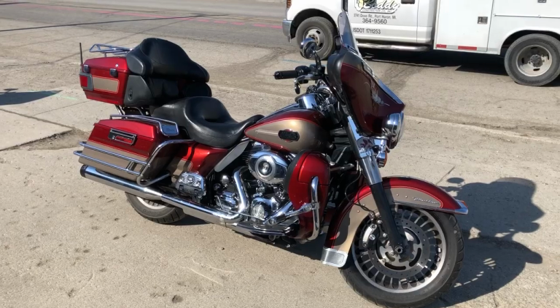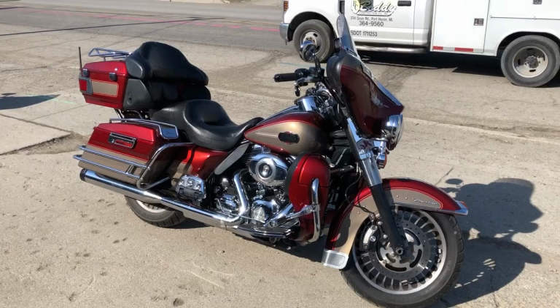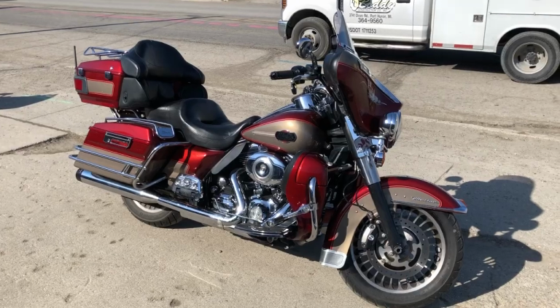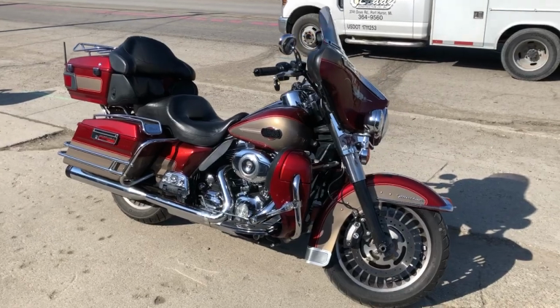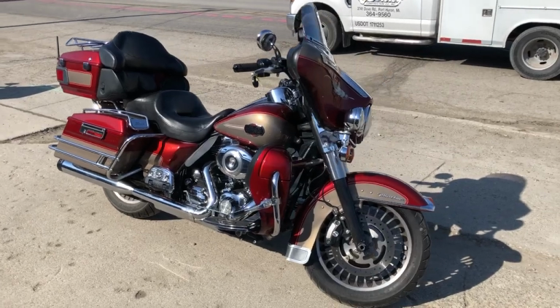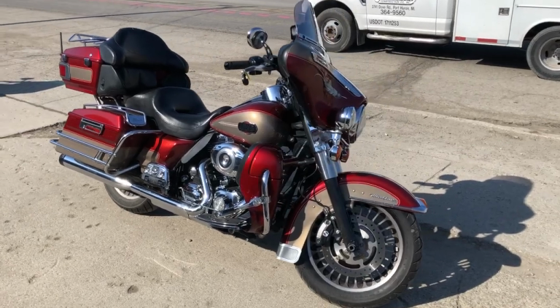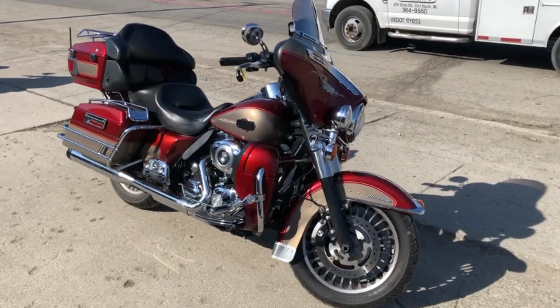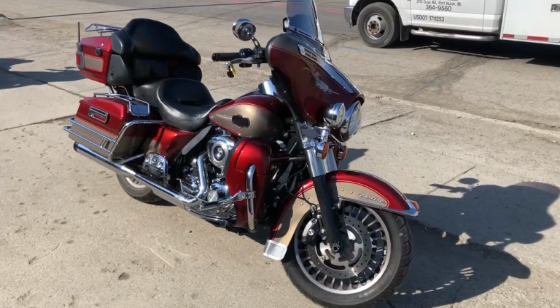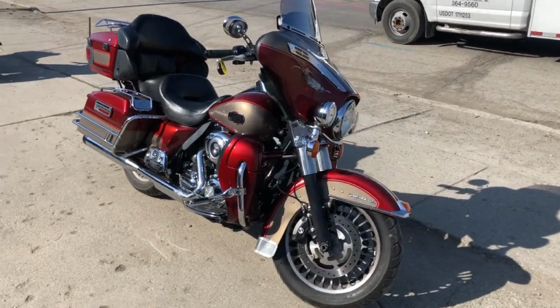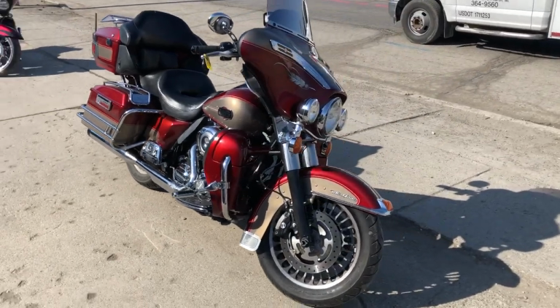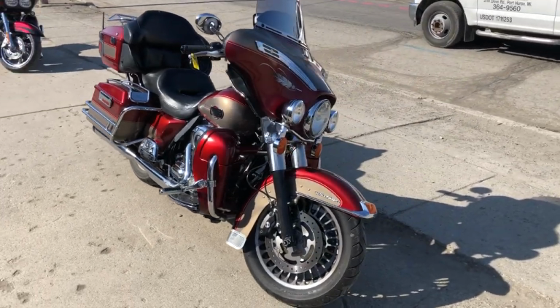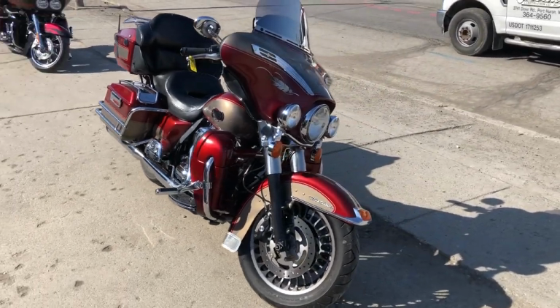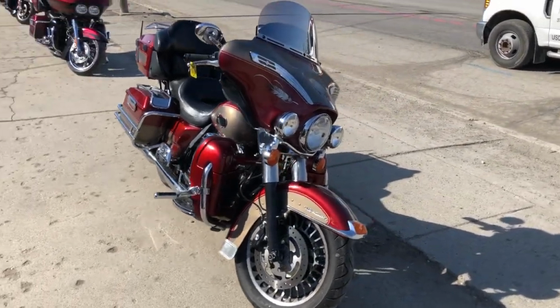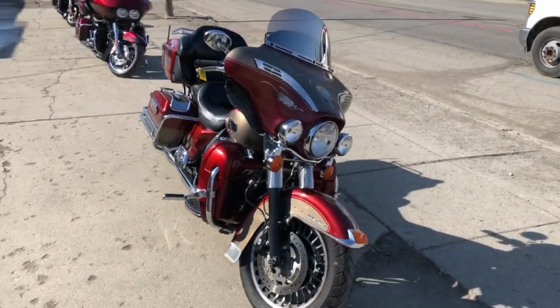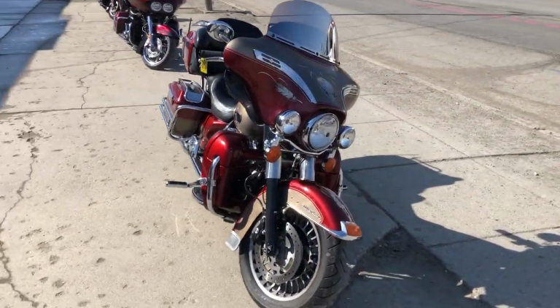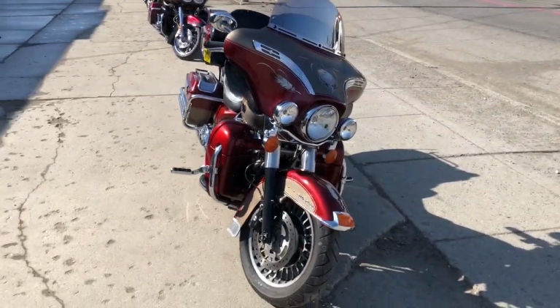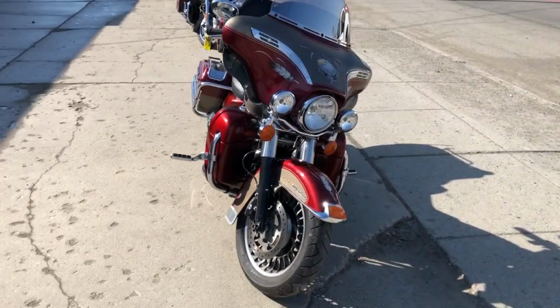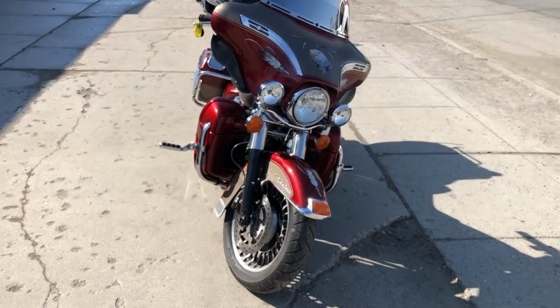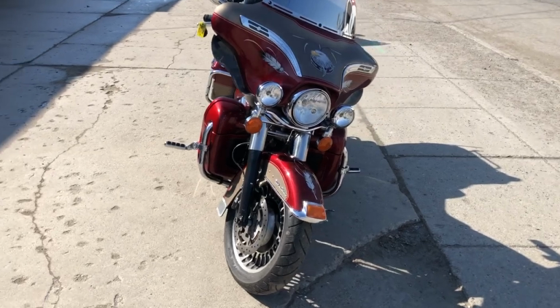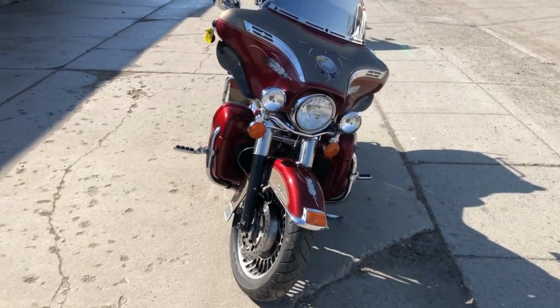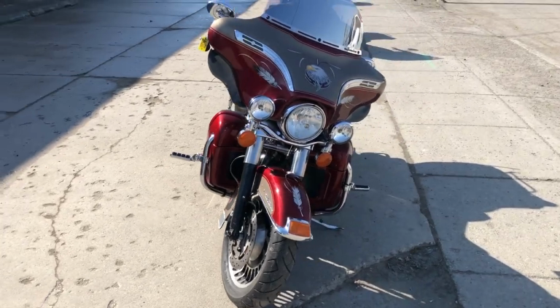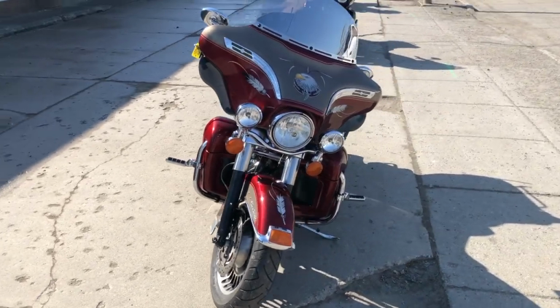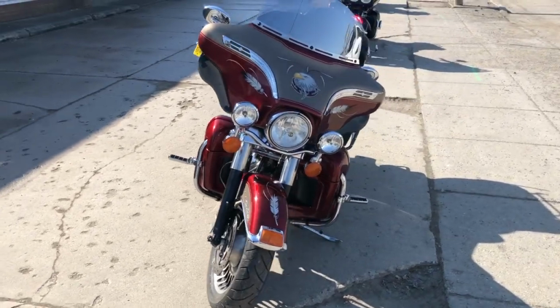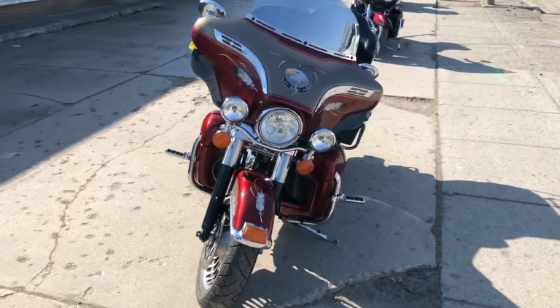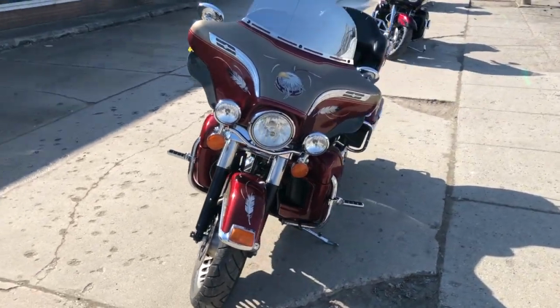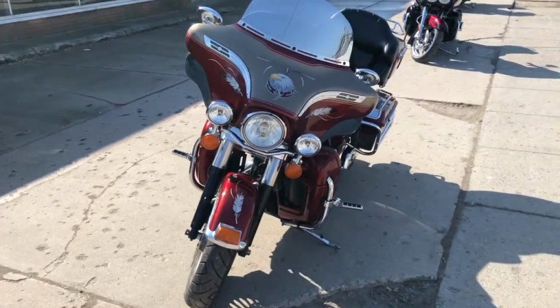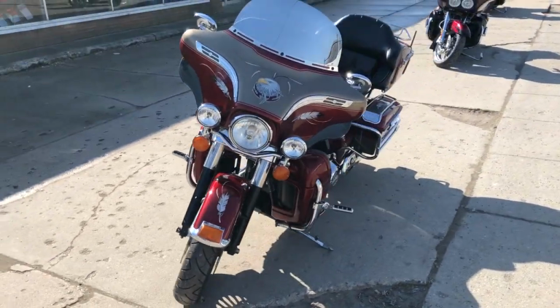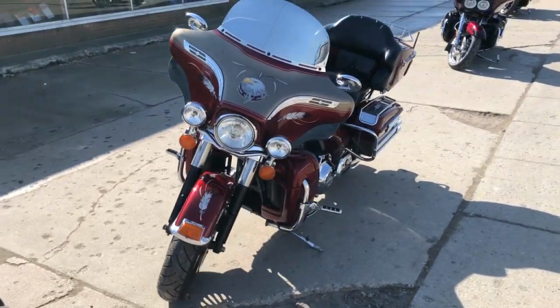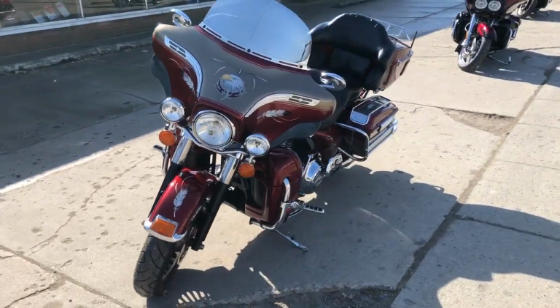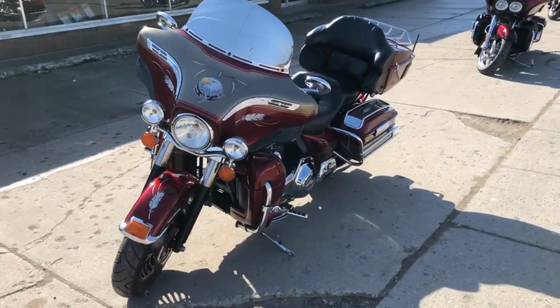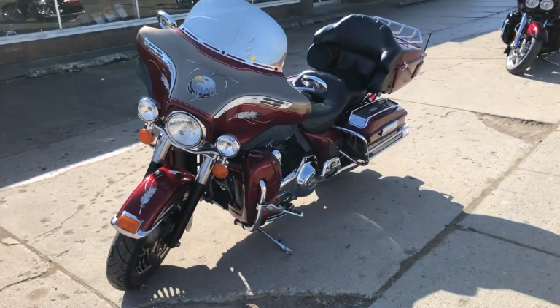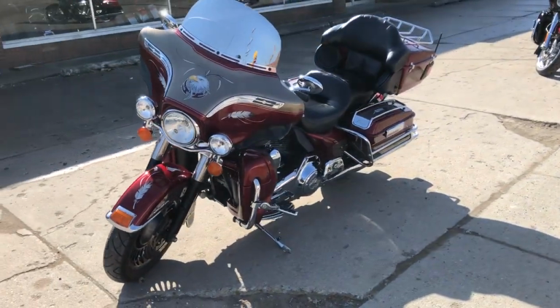Hey guys, ProofOfPowersports.com here doing some videos on some stuff that just came in. As you can see, it's road construction season in Michigan, so it's nice and warm out. Get out and ride, guys.